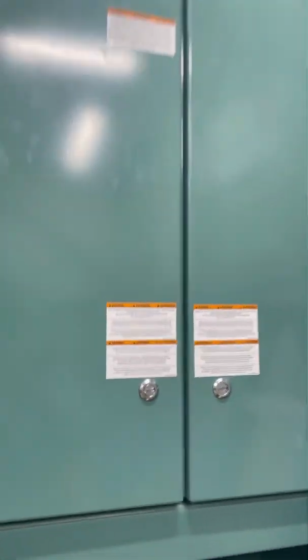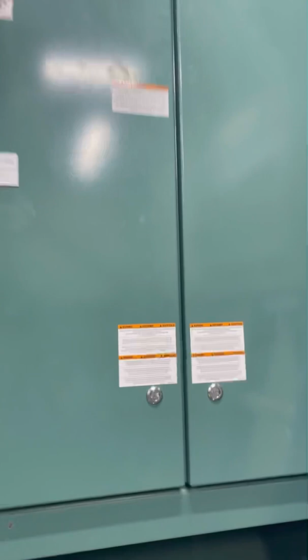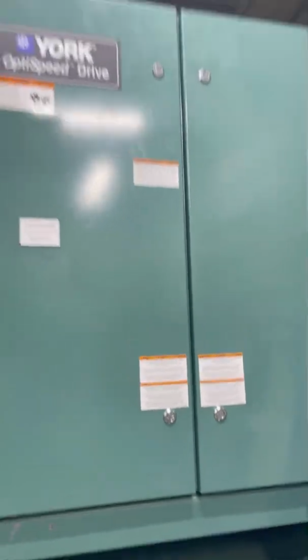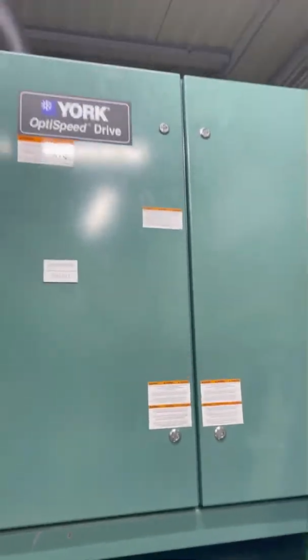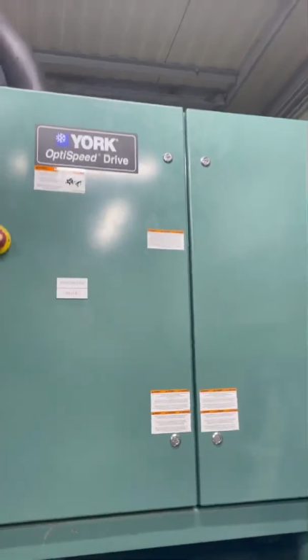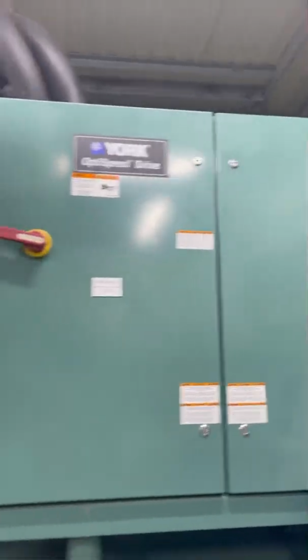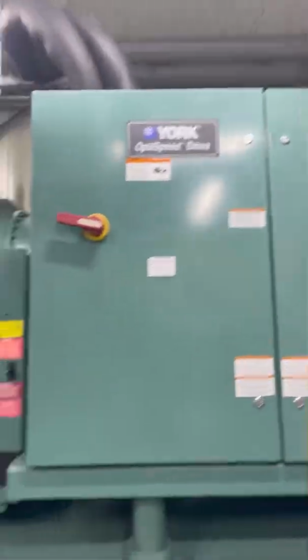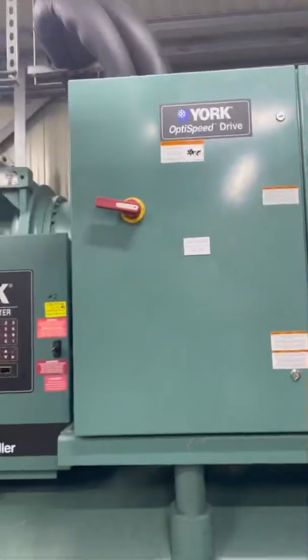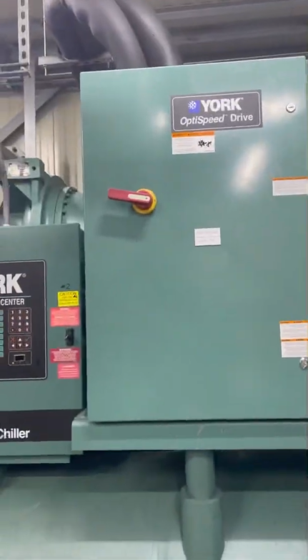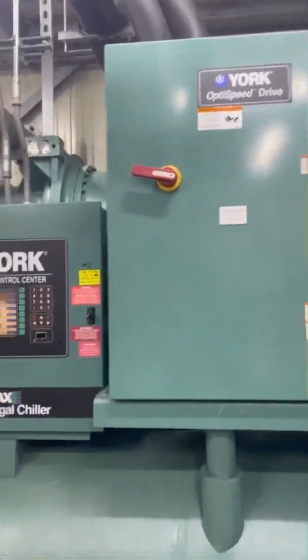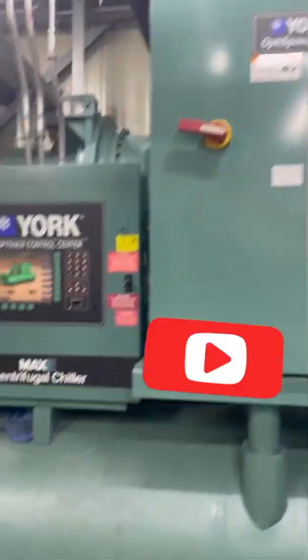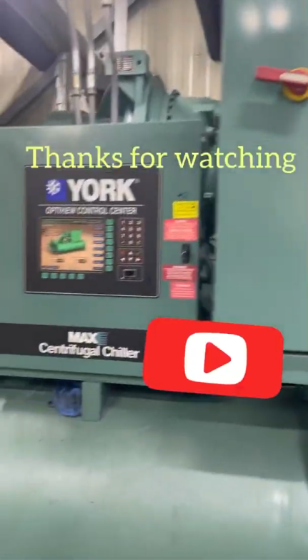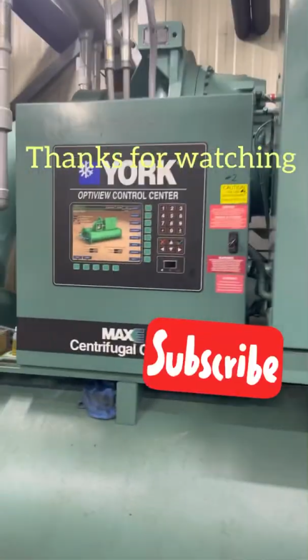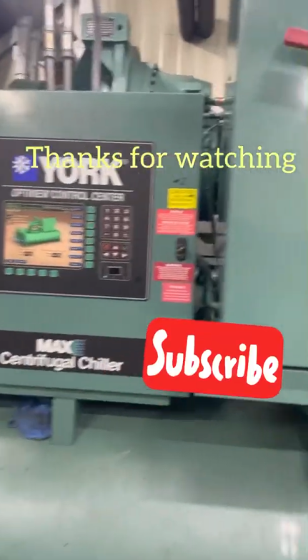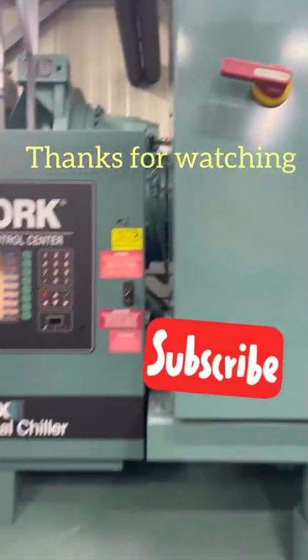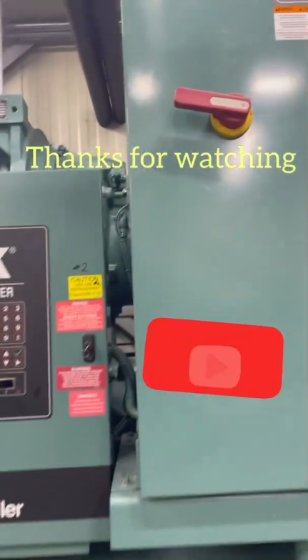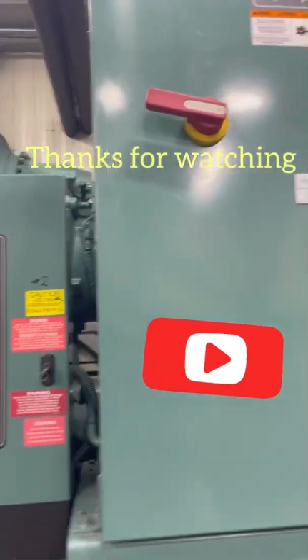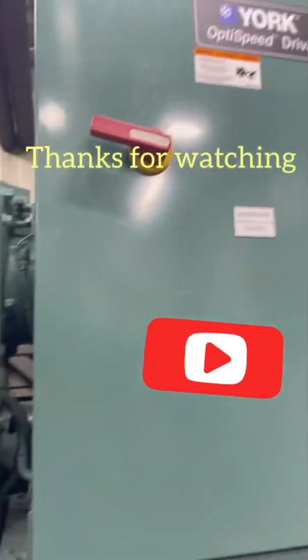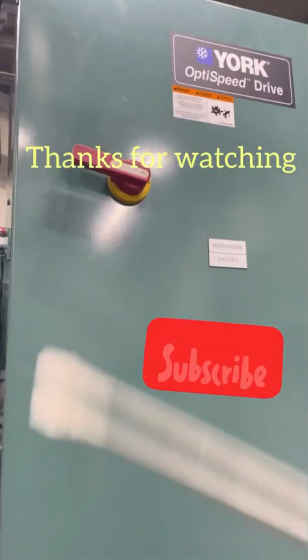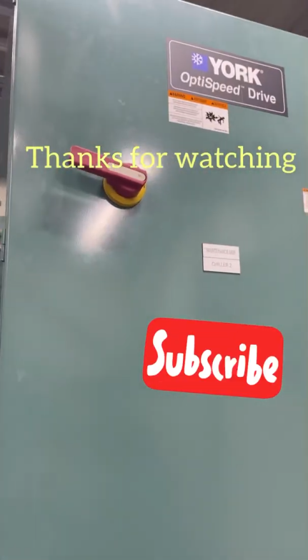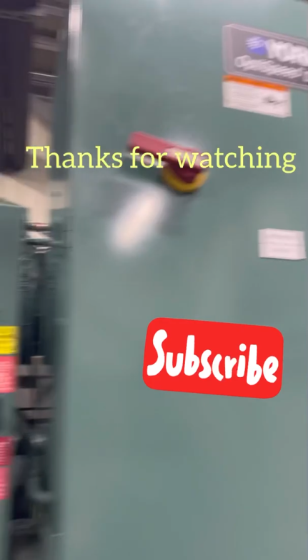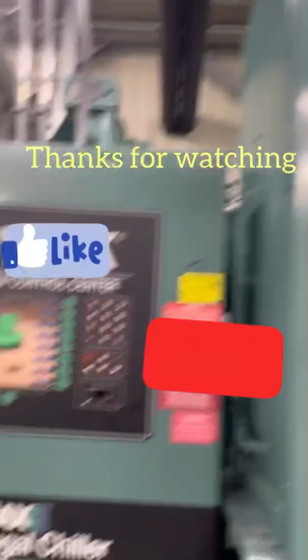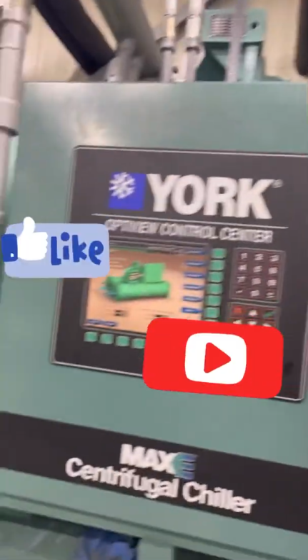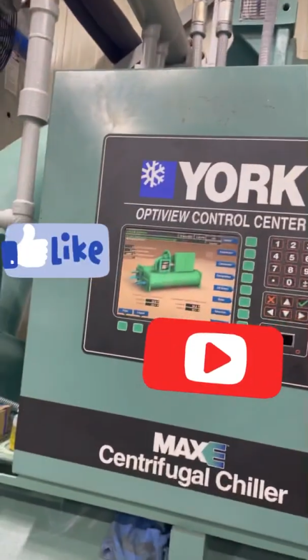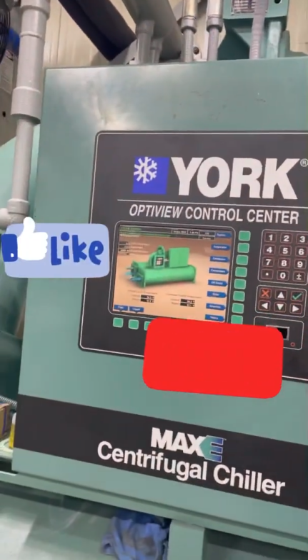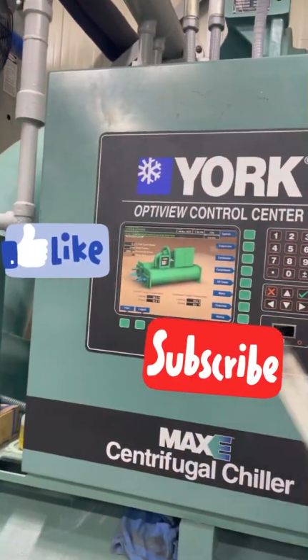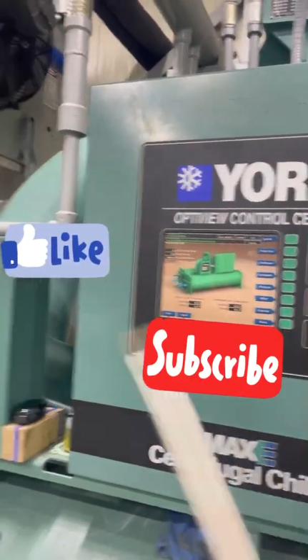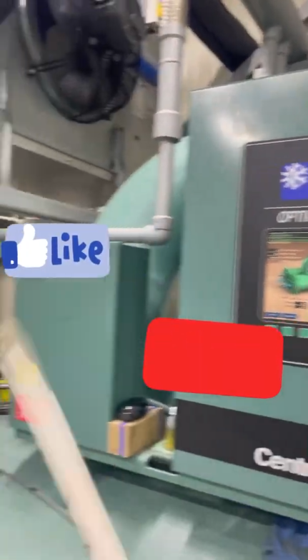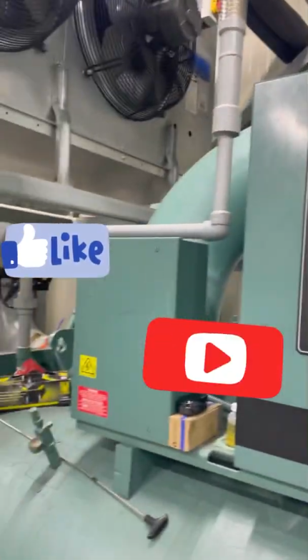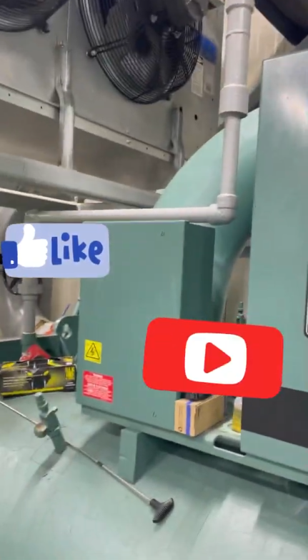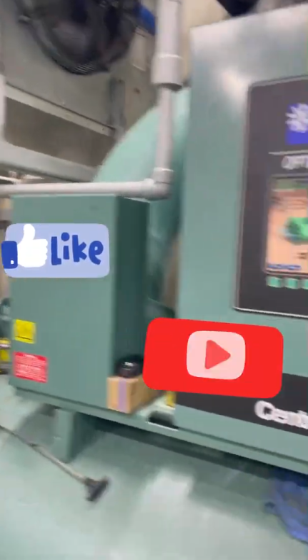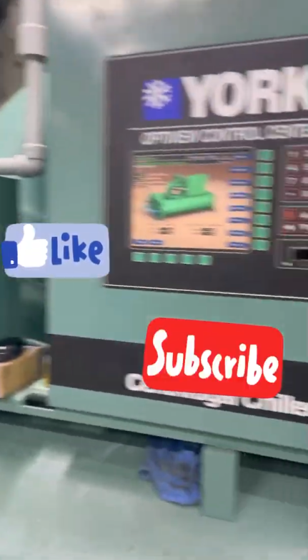There it is — got it all put back together. Now what I'm going to go ahead and do is shut the power off and then start going through all these different parts of electrical.